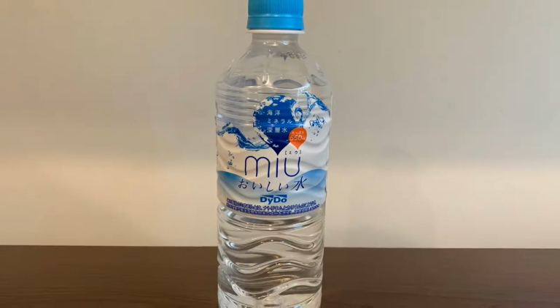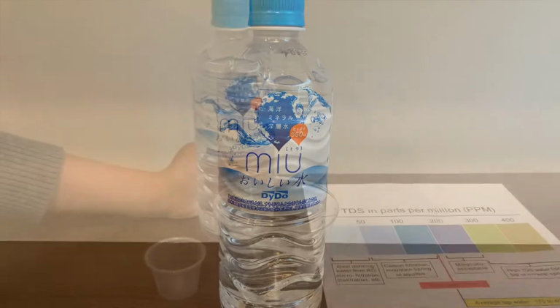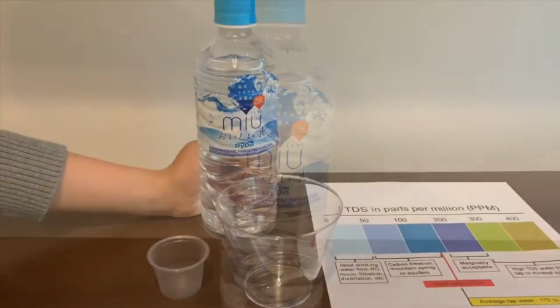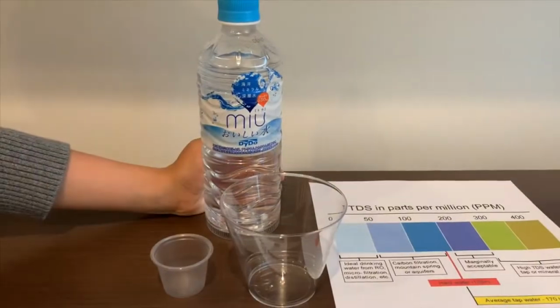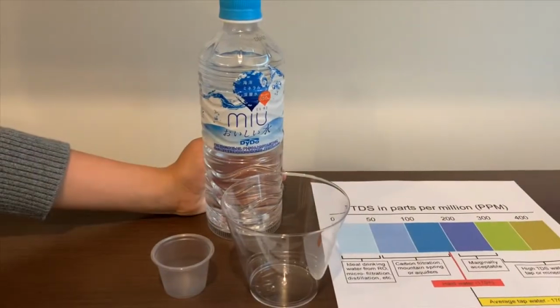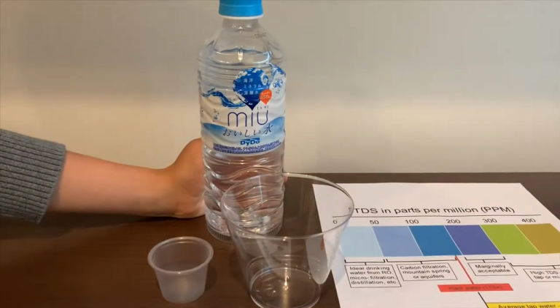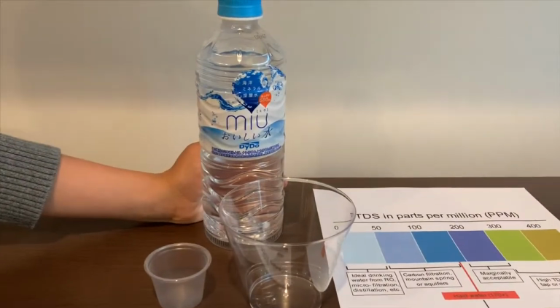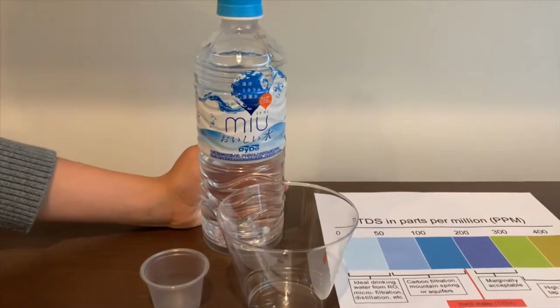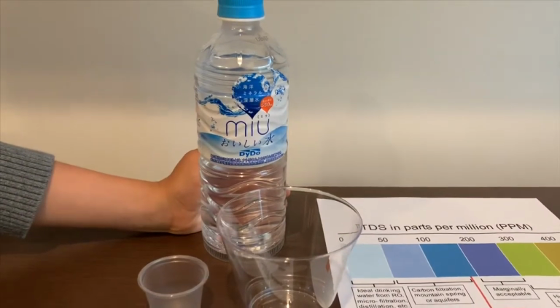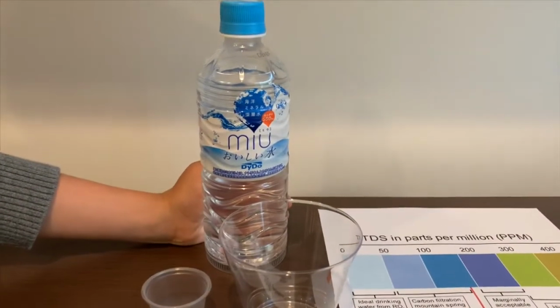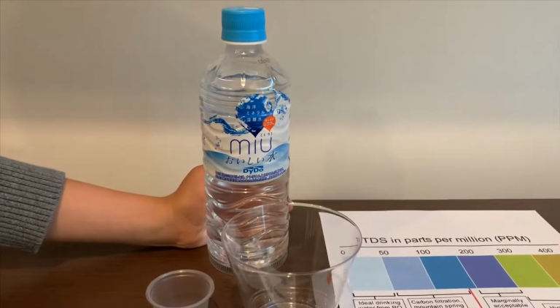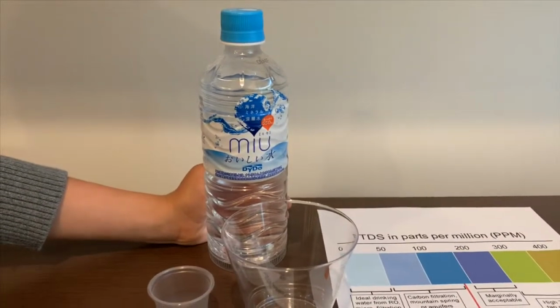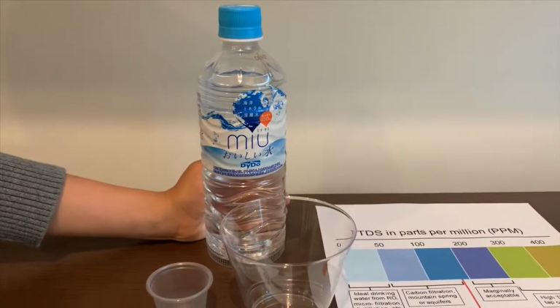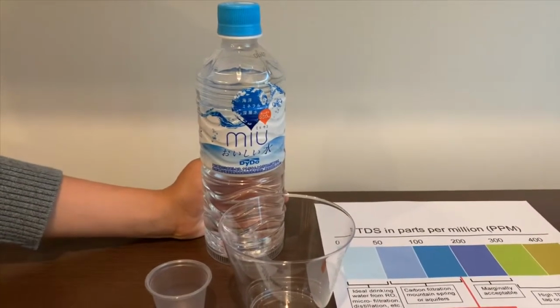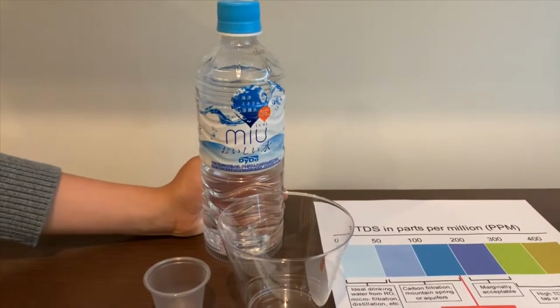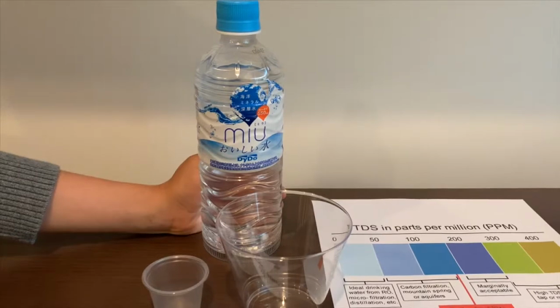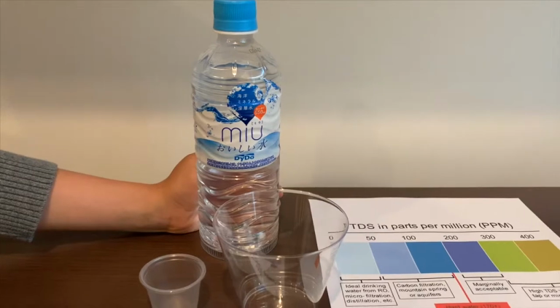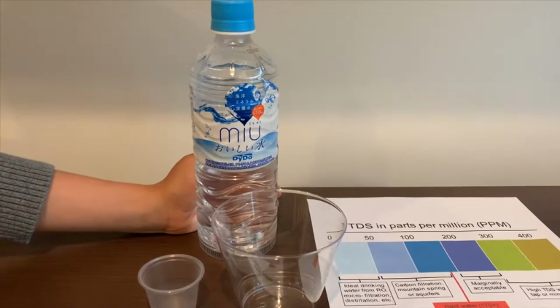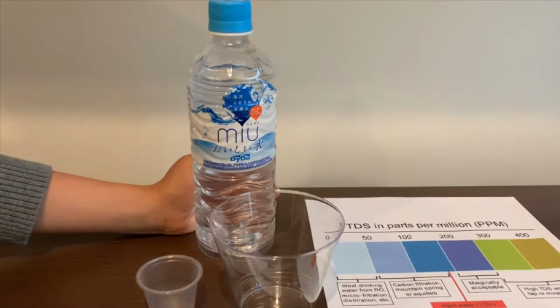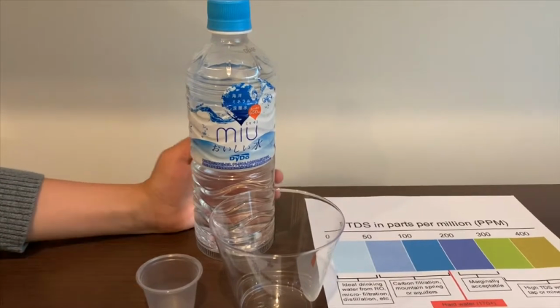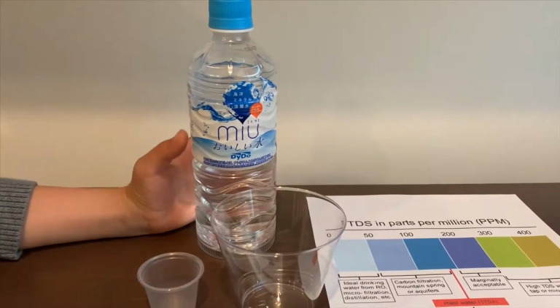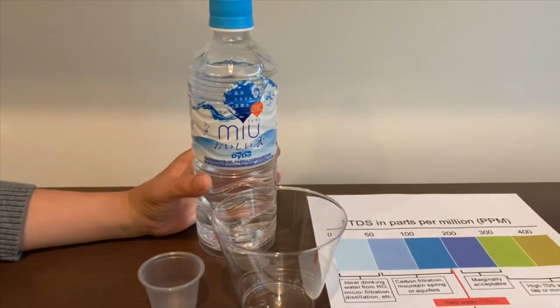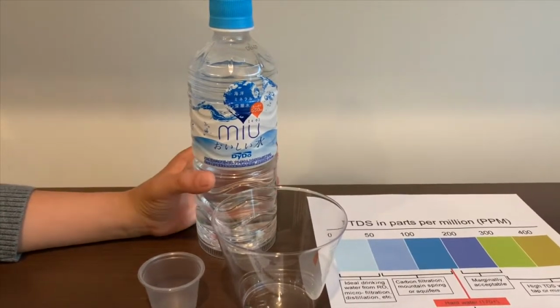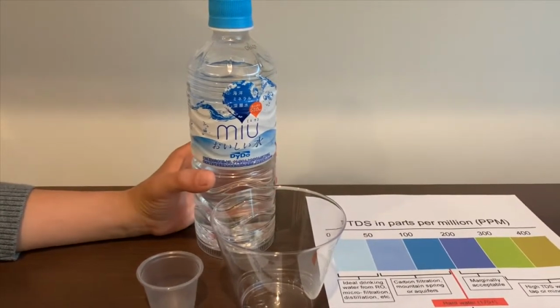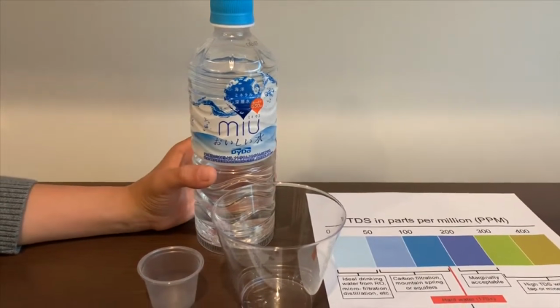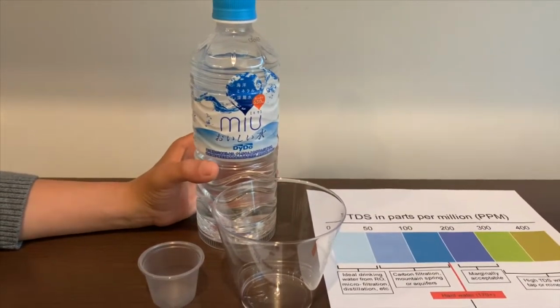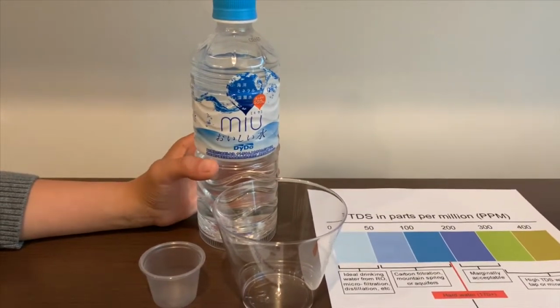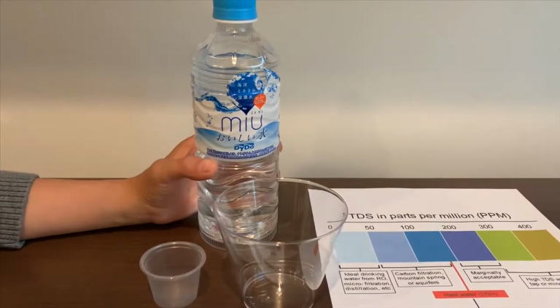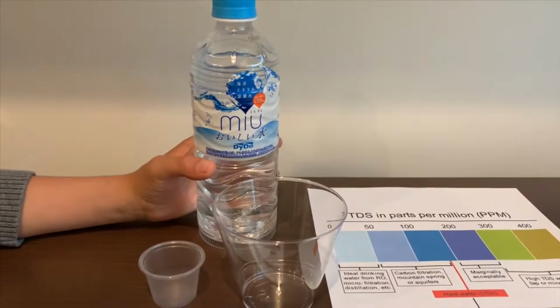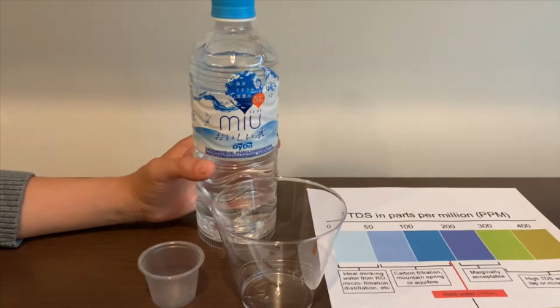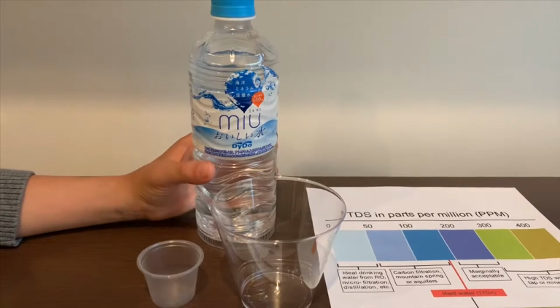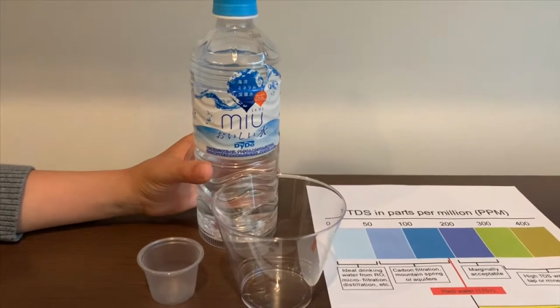This is a new artesian water. It costs $1.88 and it's sourced from Japan, collected from deep sea water.